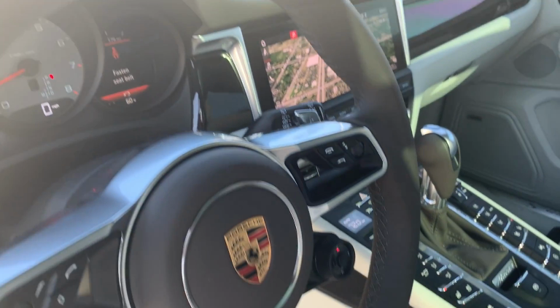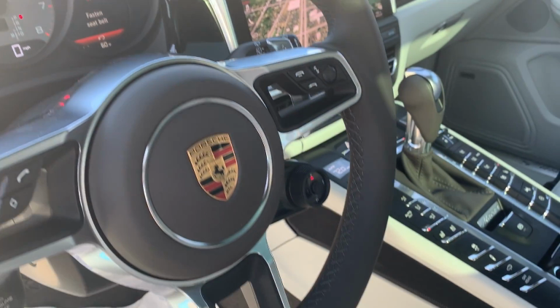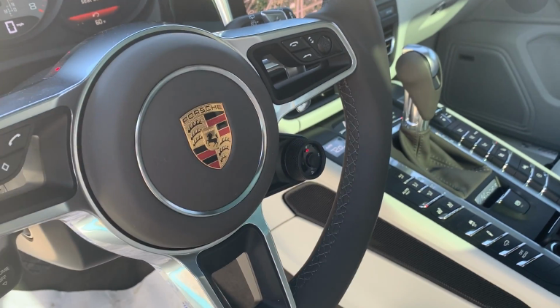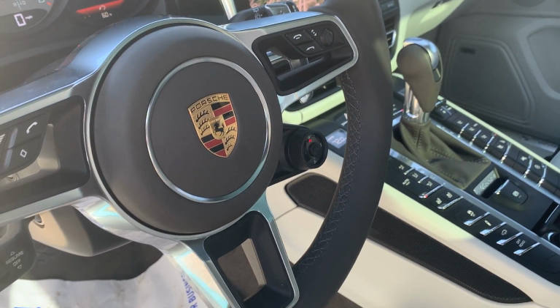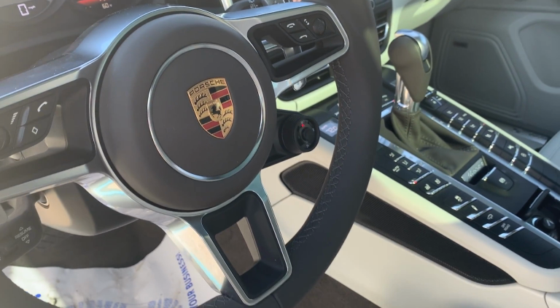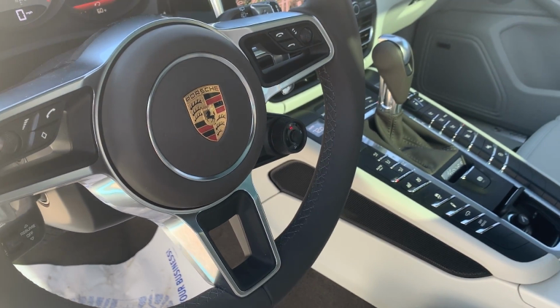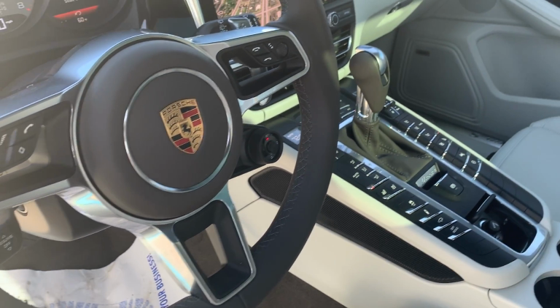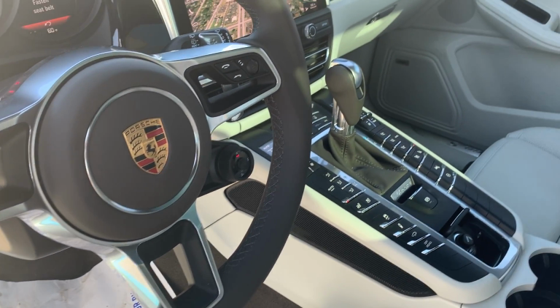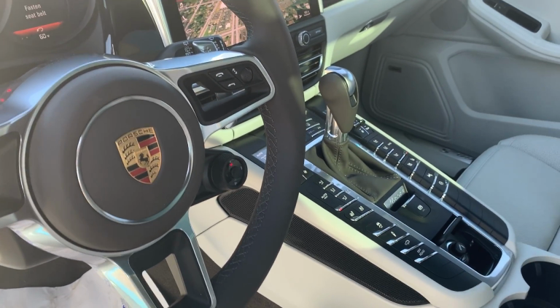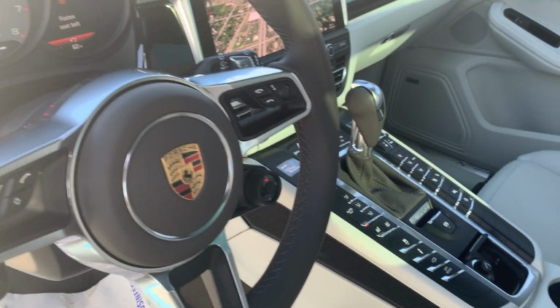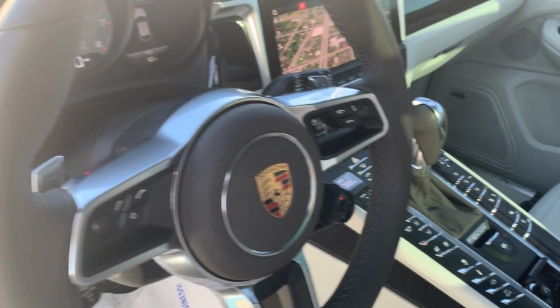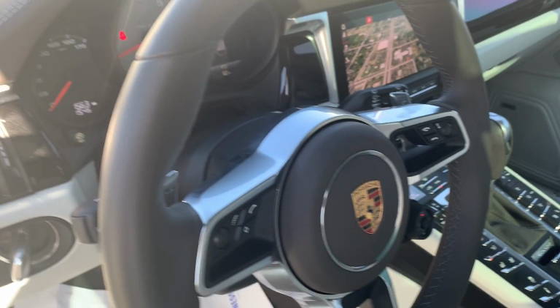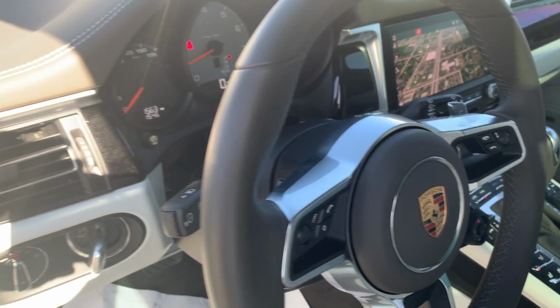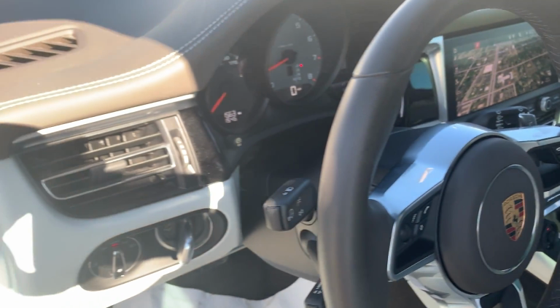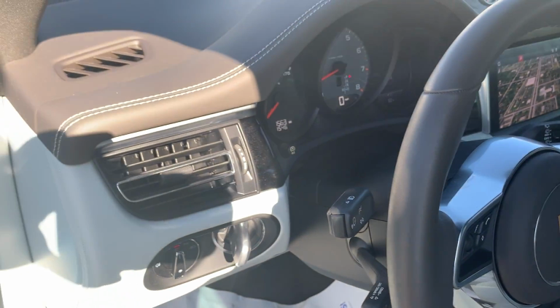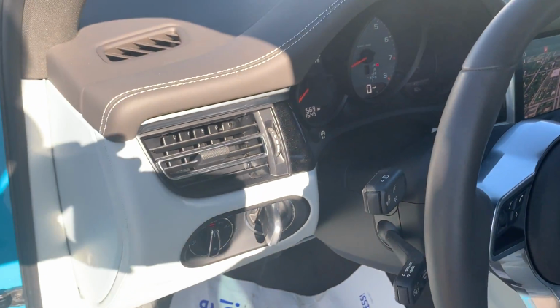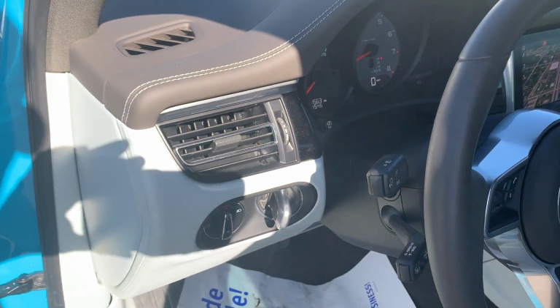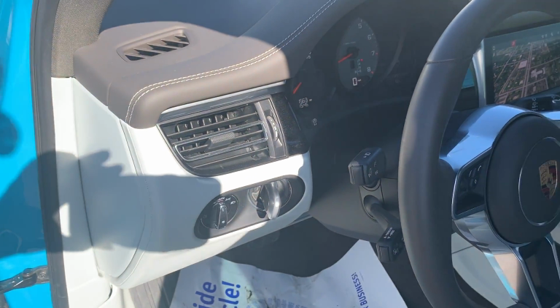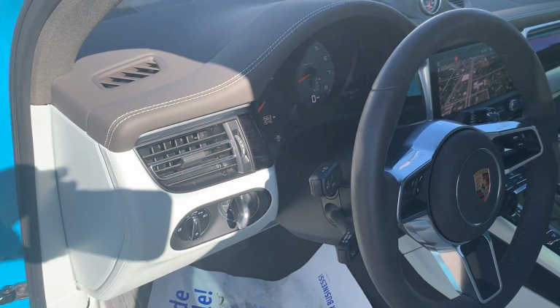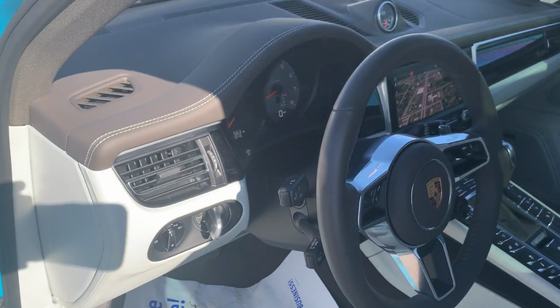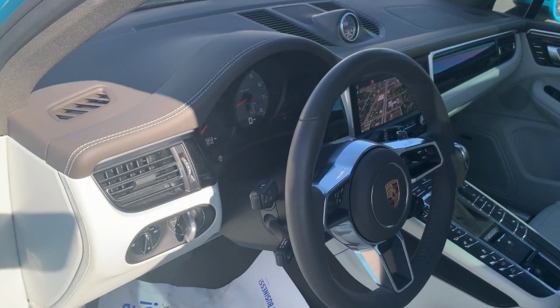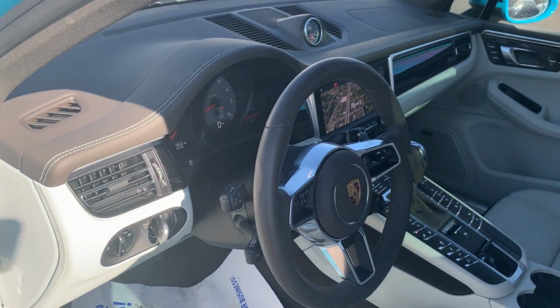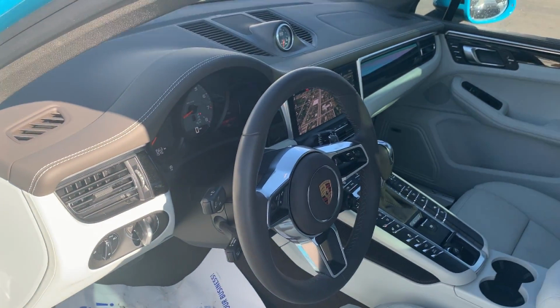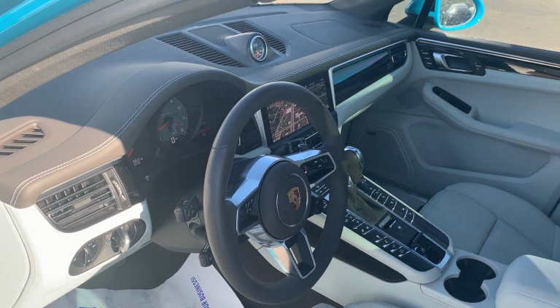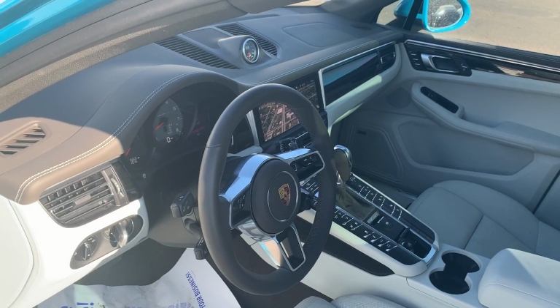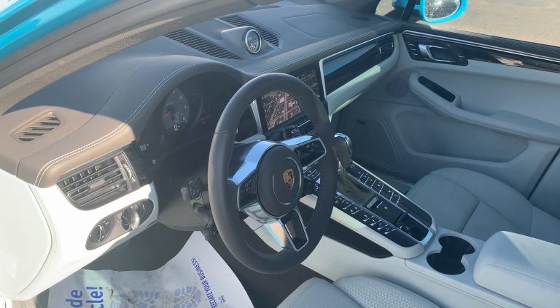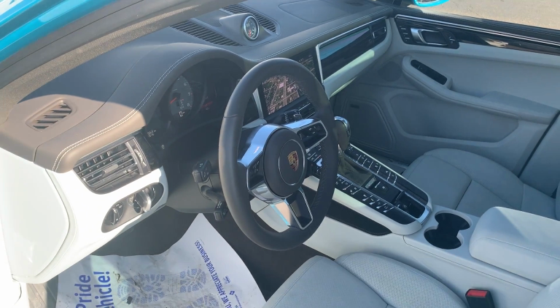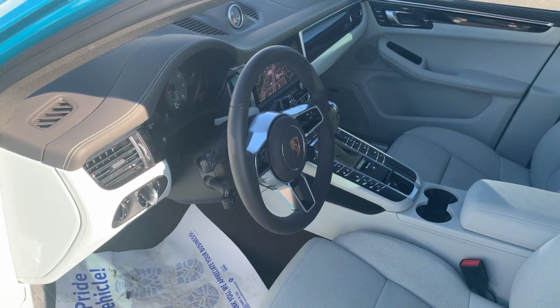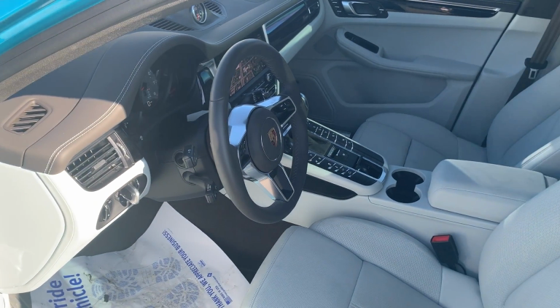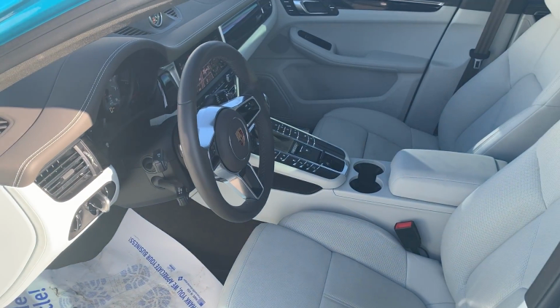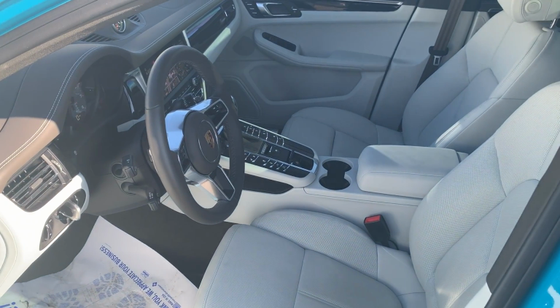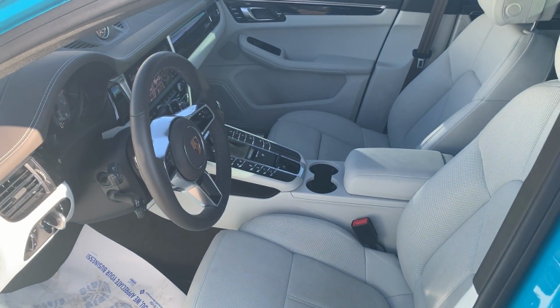Even Sport Chrono, Active Lane Assist, Air Suspension, Active Suspension Management. This is a very fully equipped car. Just a beautiful car.